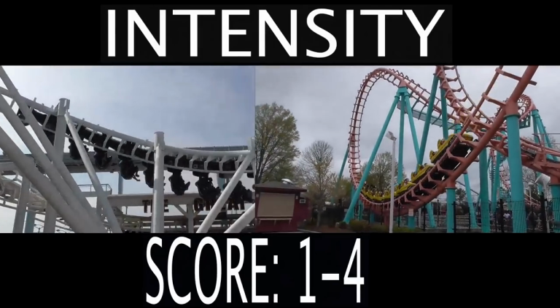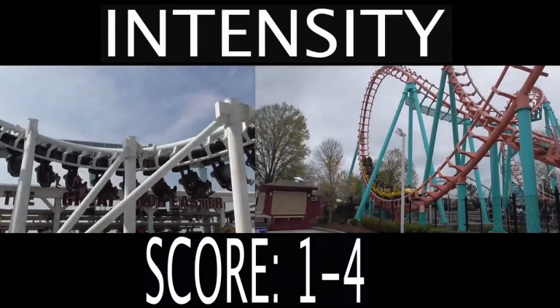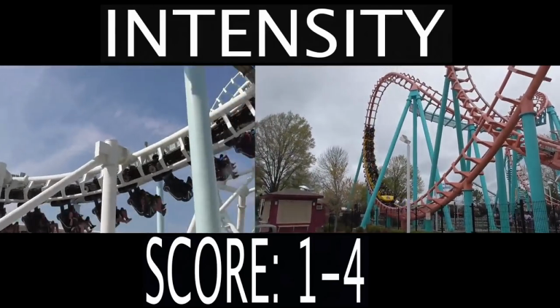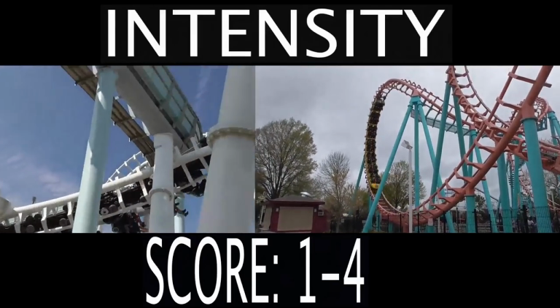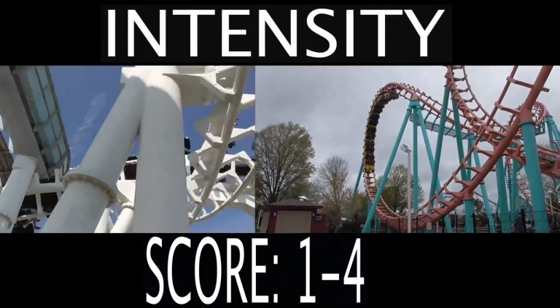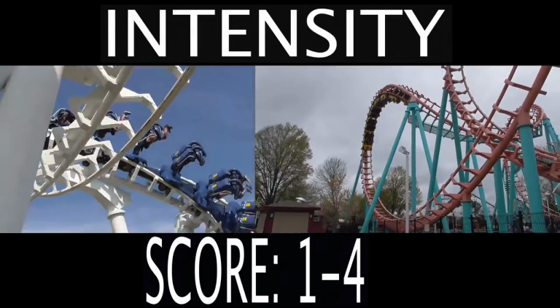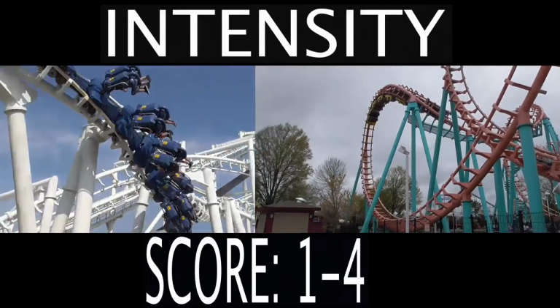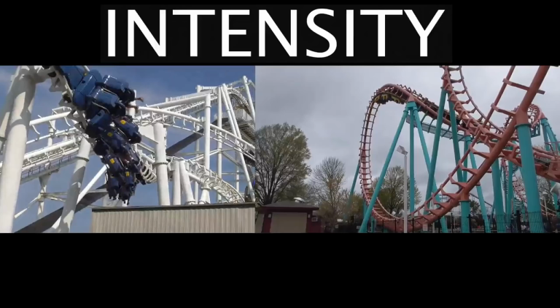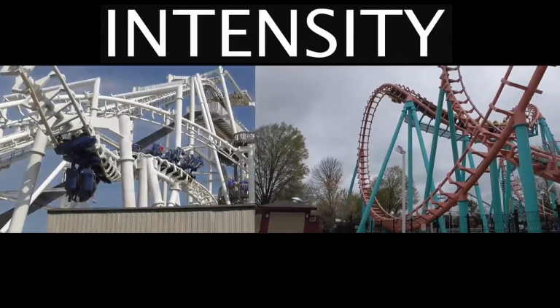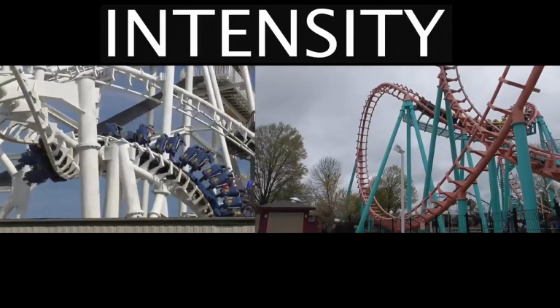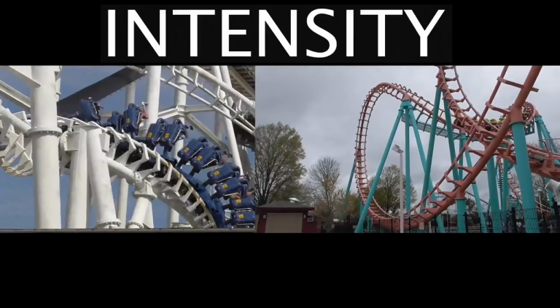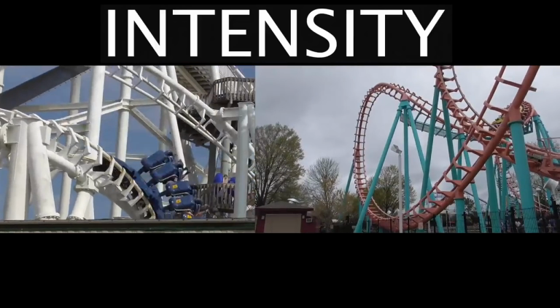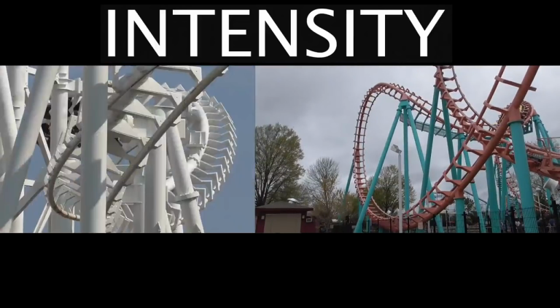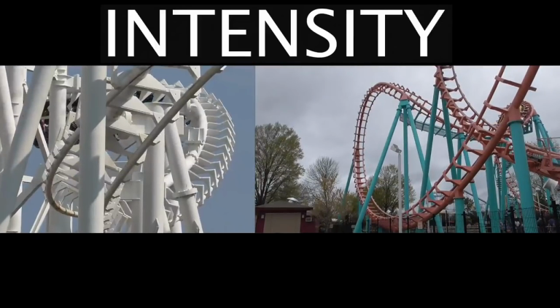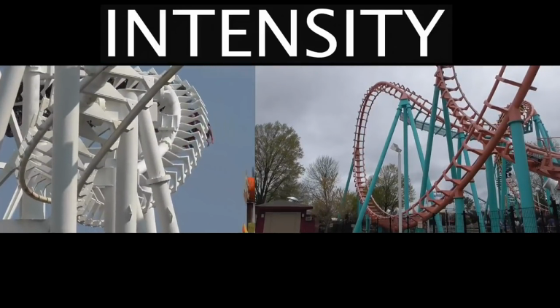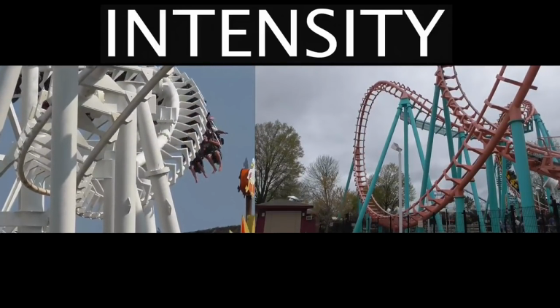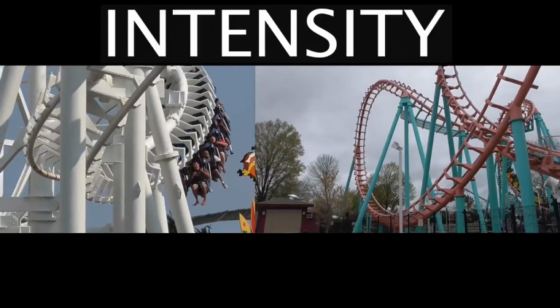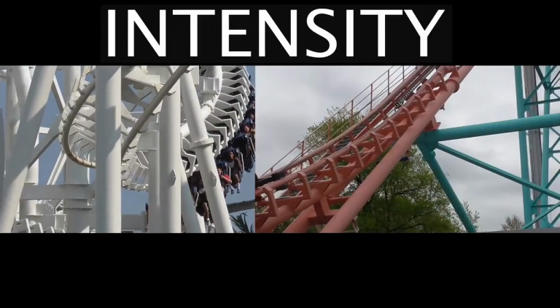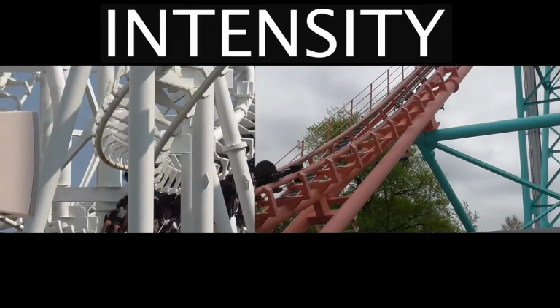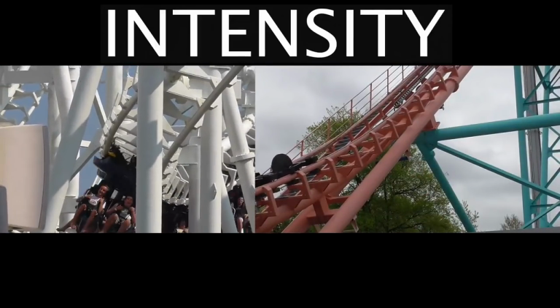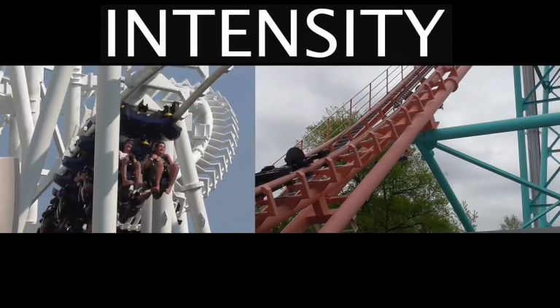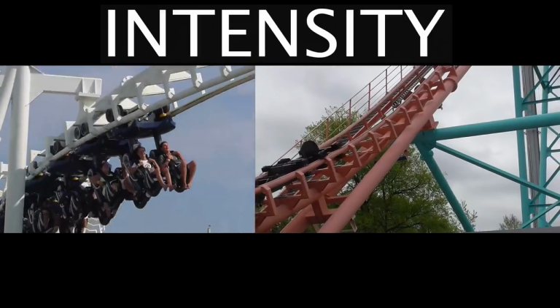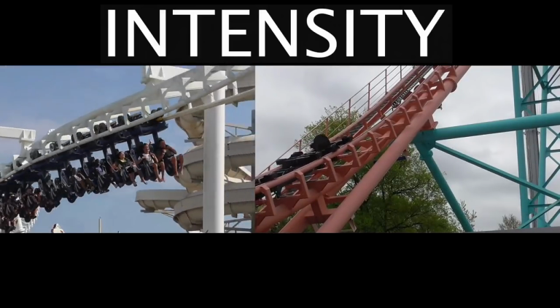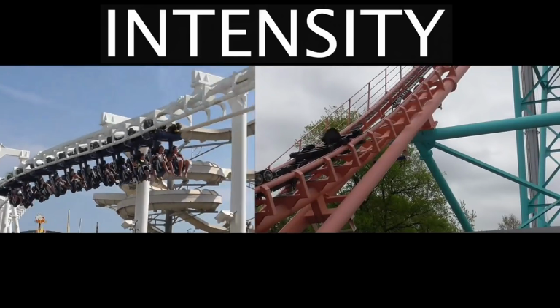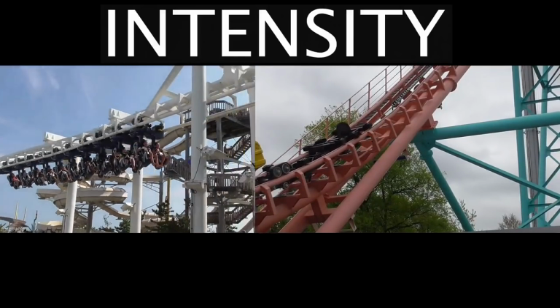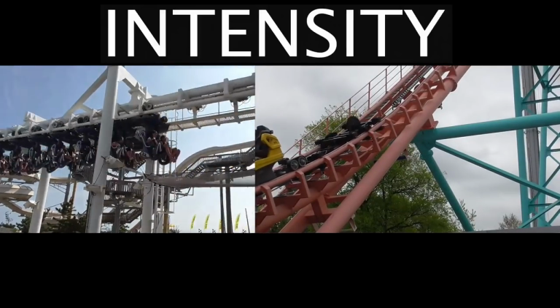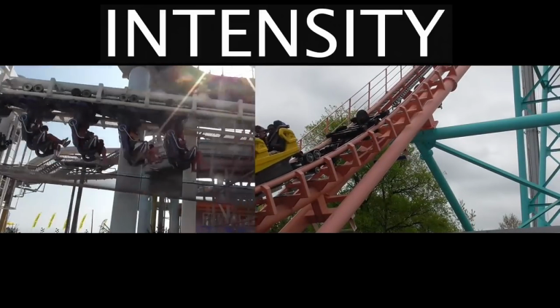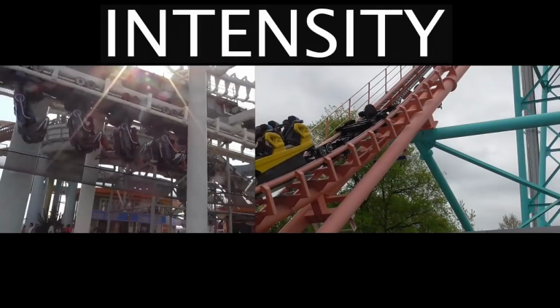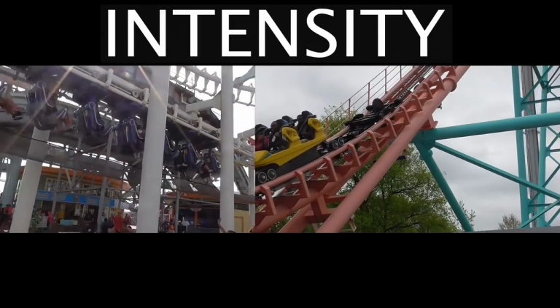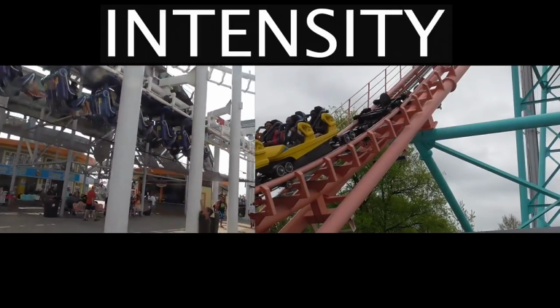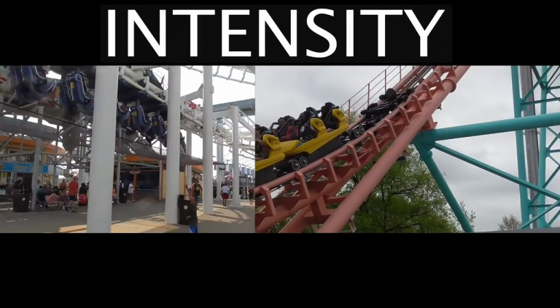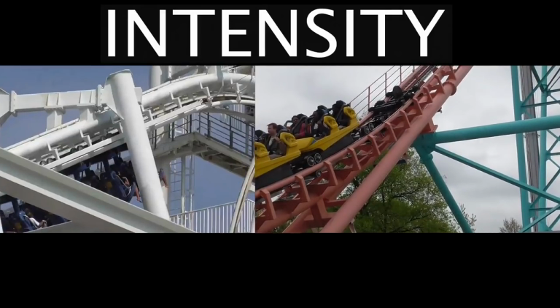Next up is the intensity category. I'm going to give this to the Boomerang, and here's why: on every single Vekoma Boomerang, you pull approximately 5.2 Gs. That's quite a bit — these are forceful coasters.